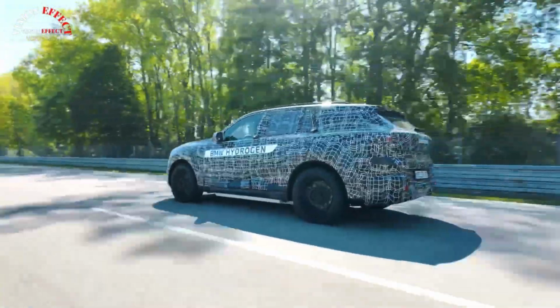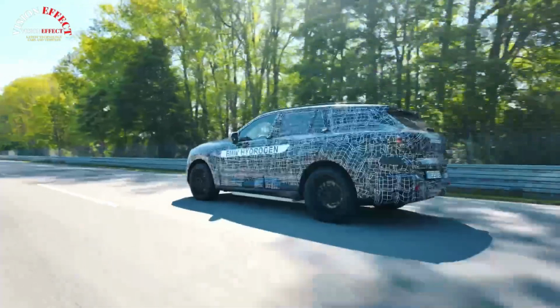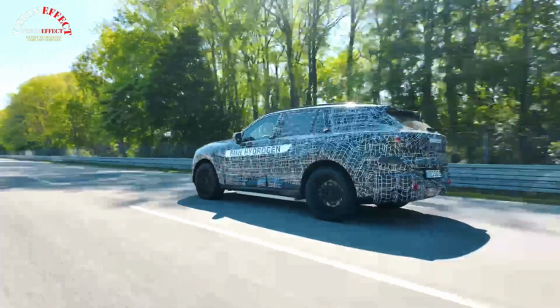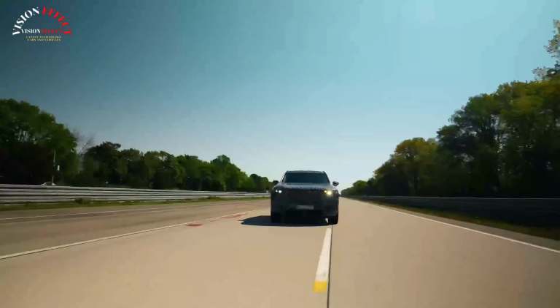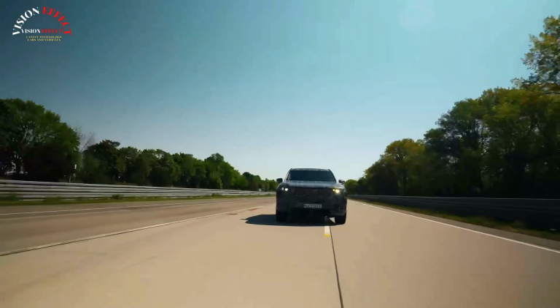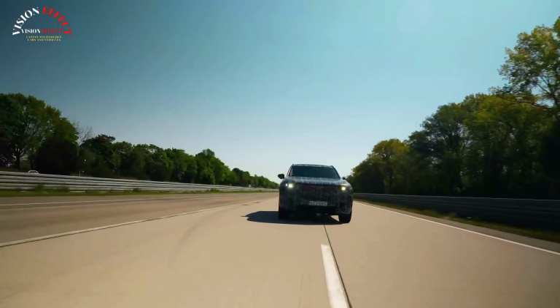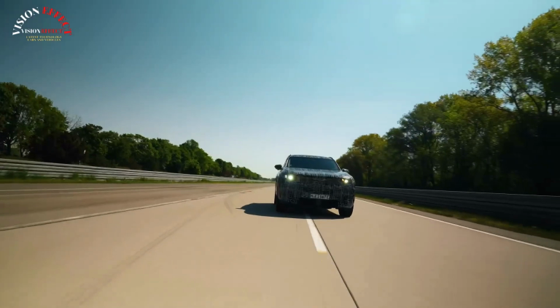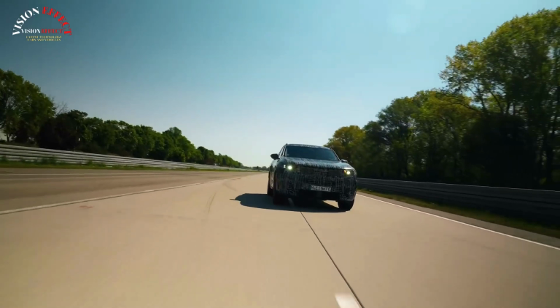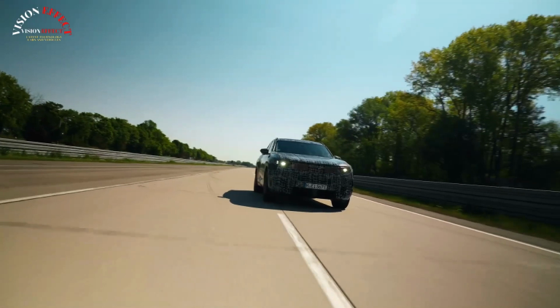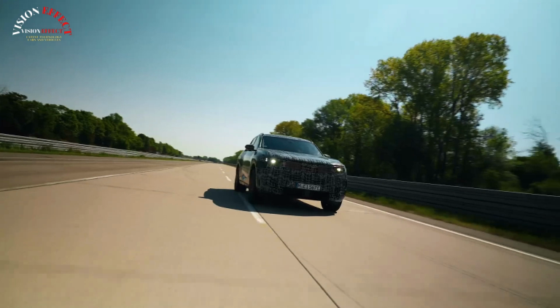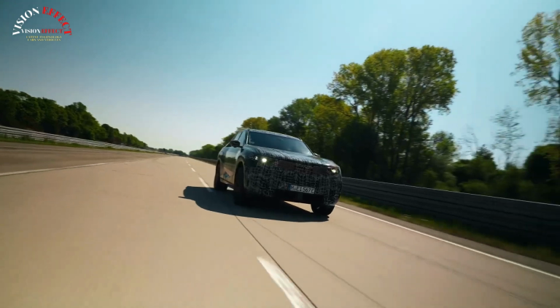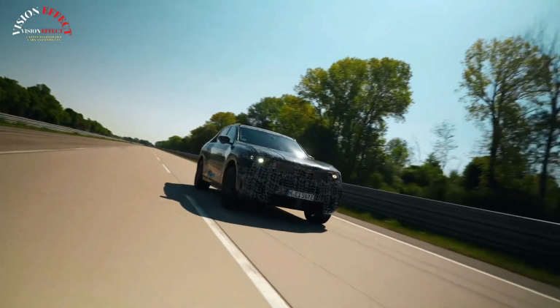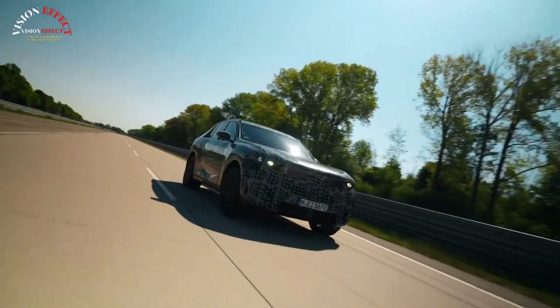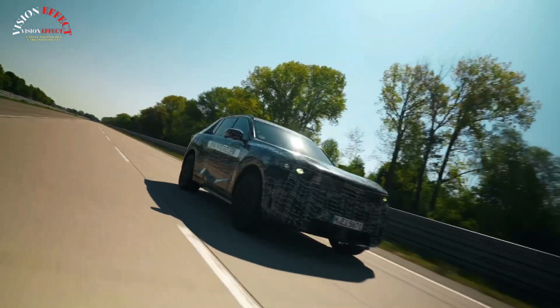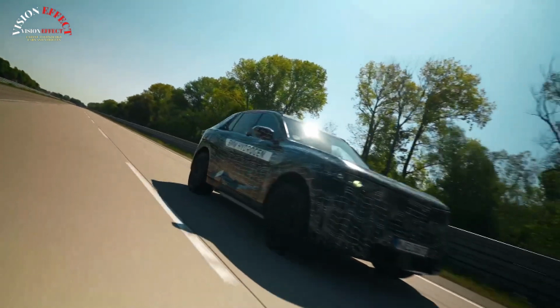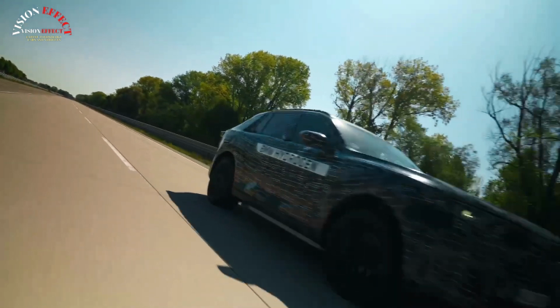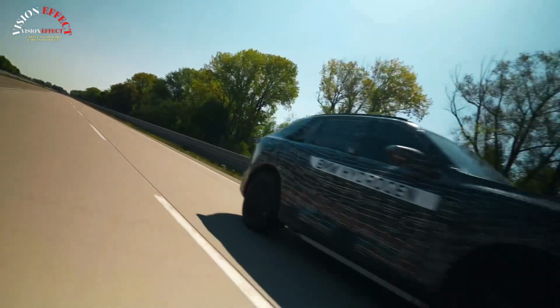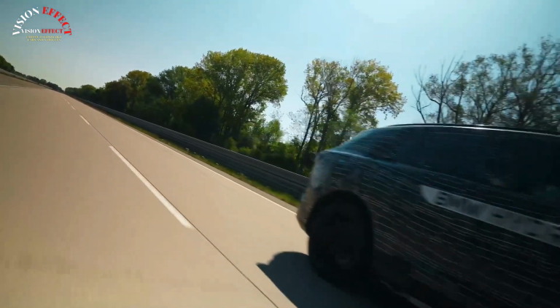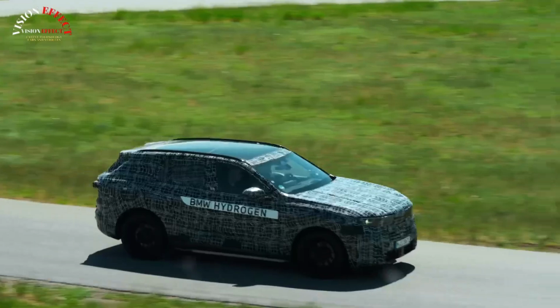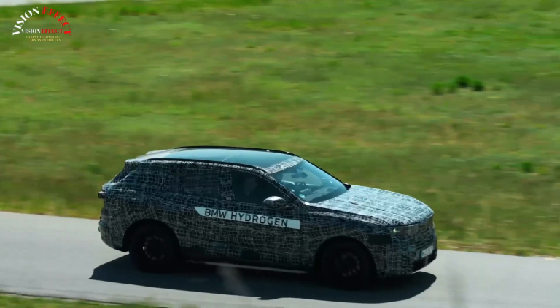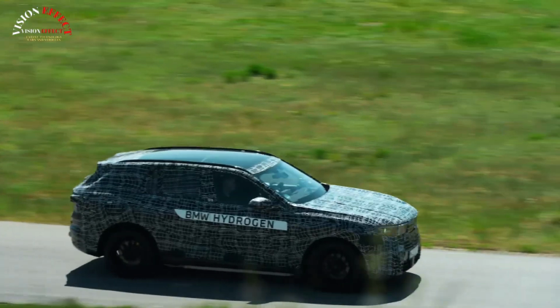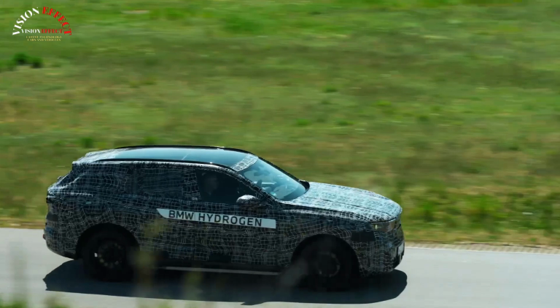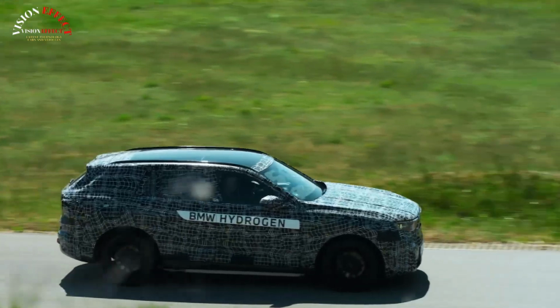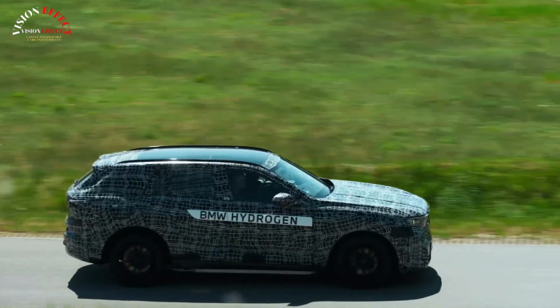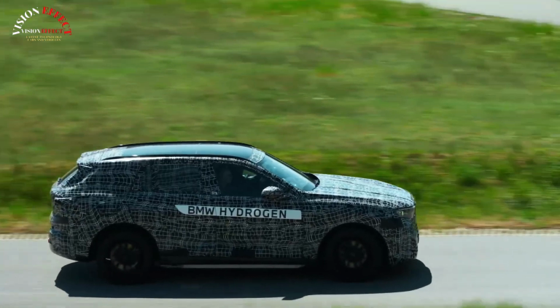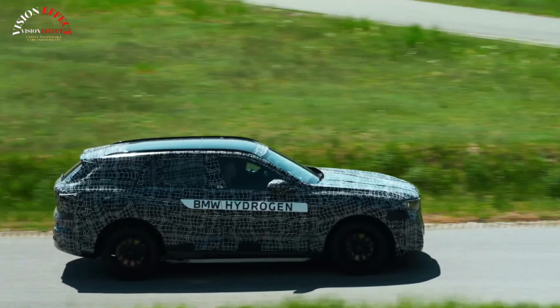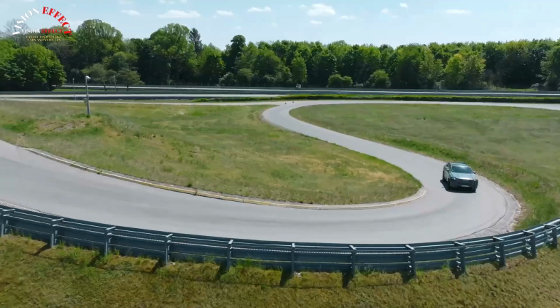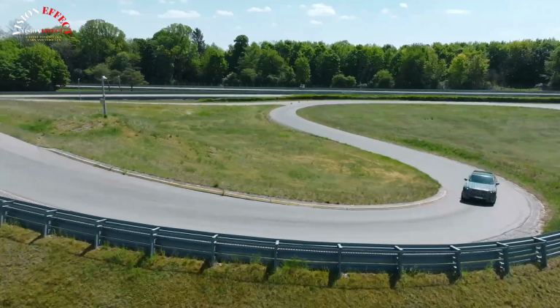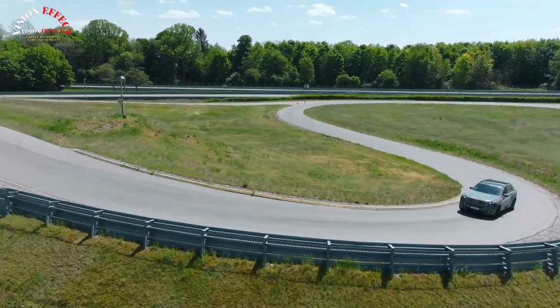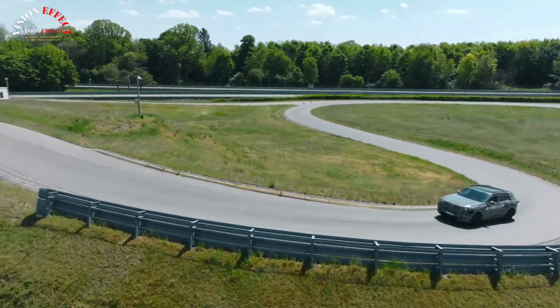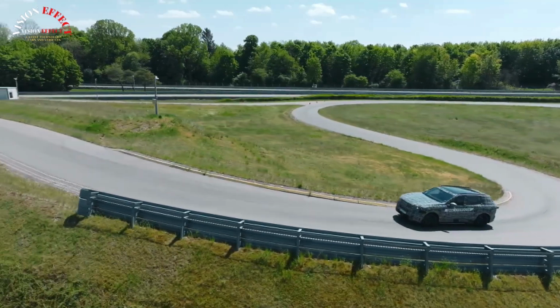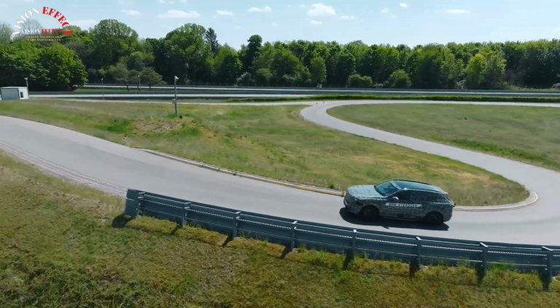Our own spy photographers have snapped the new model during testing earlier this year, but BMW has stripped away some of the camouflage for the official photos, providing us with a clear look at the overall shape and profile of the new X5.